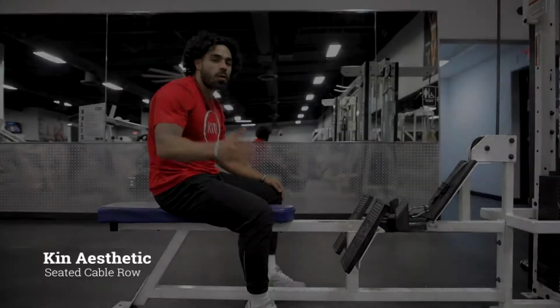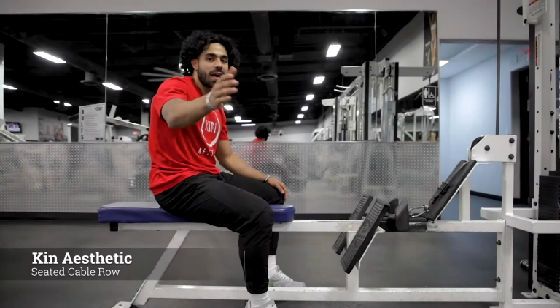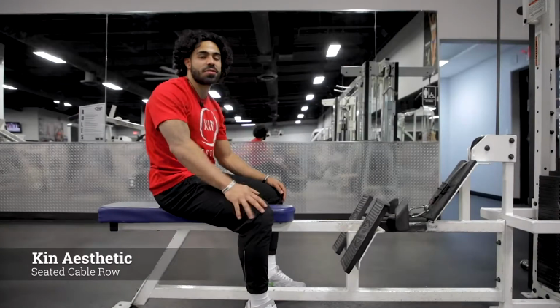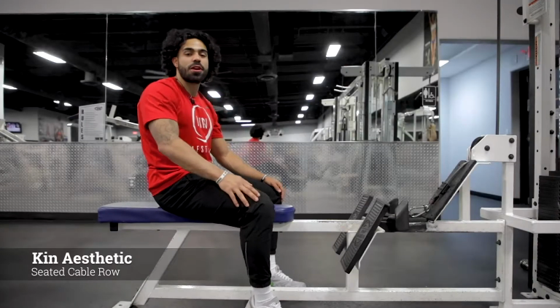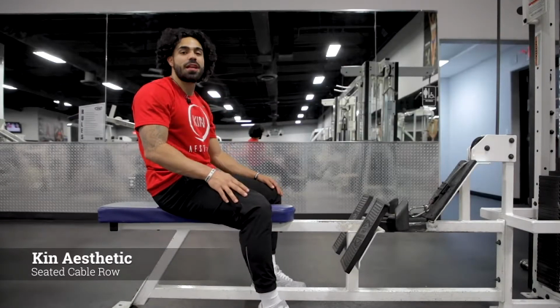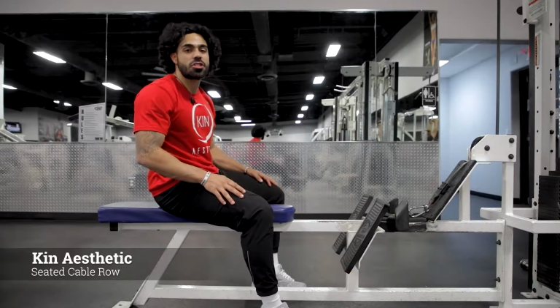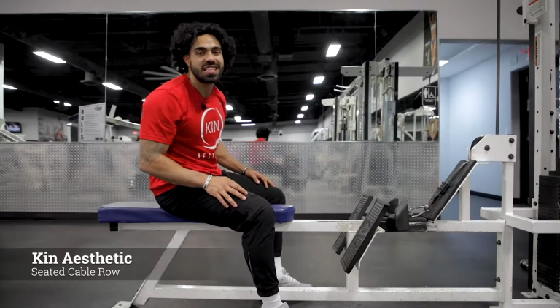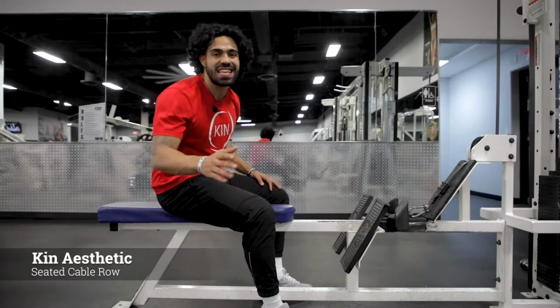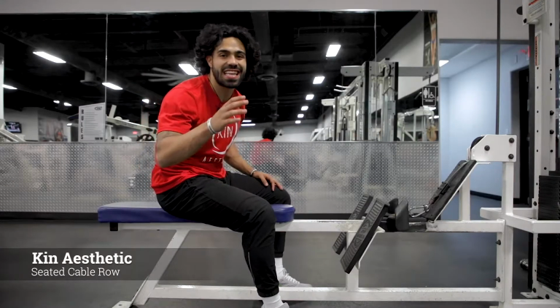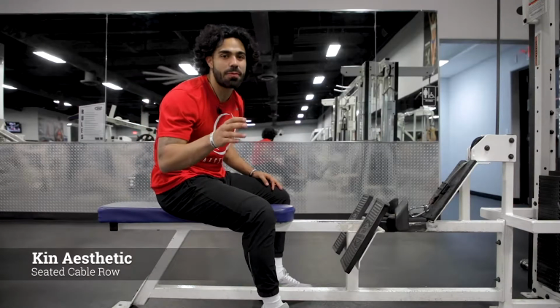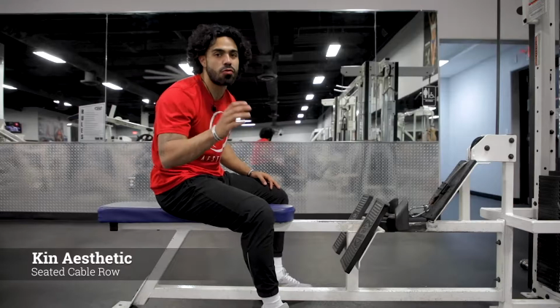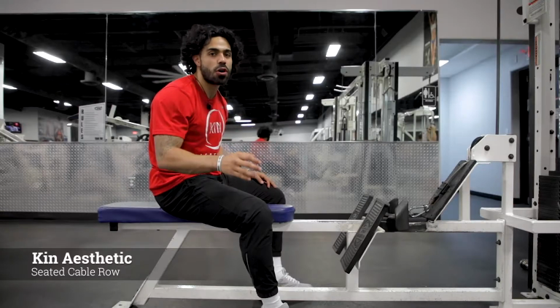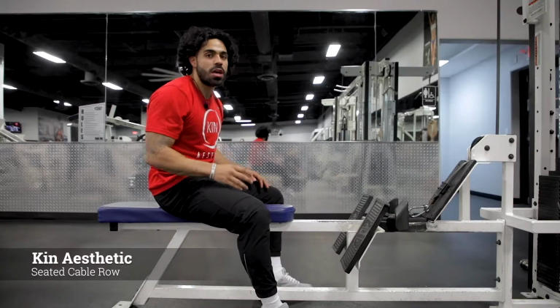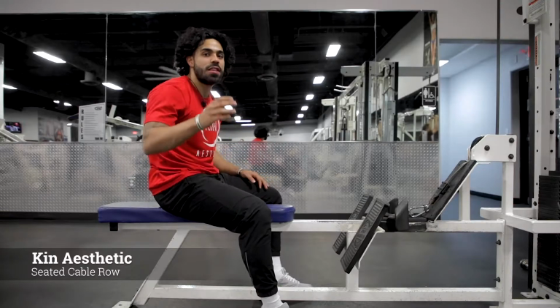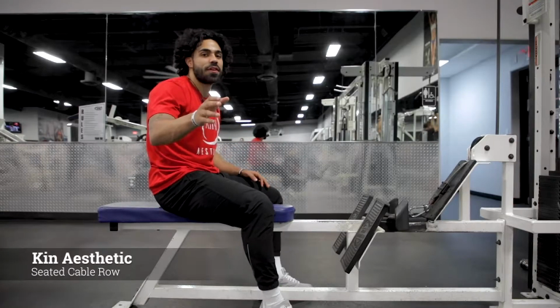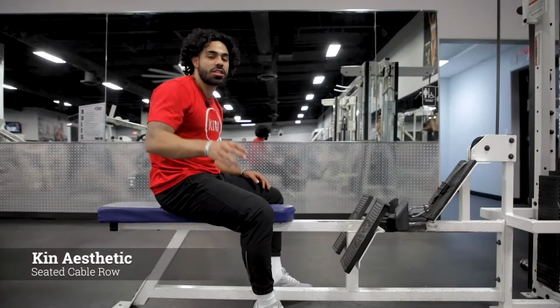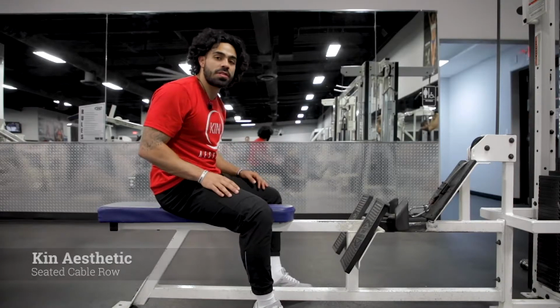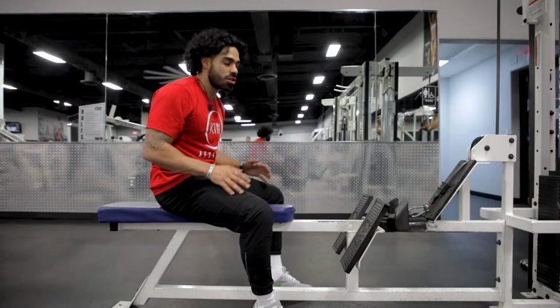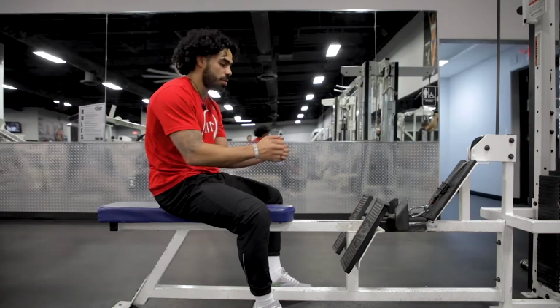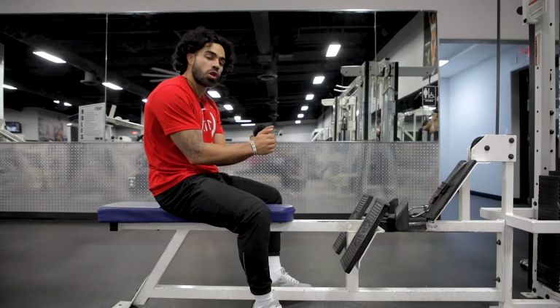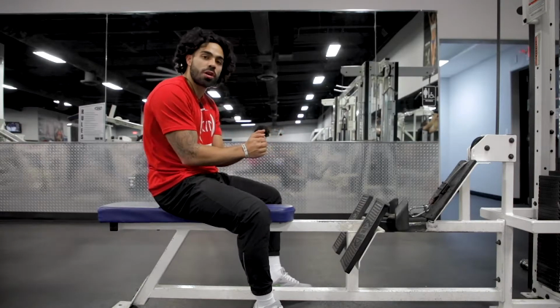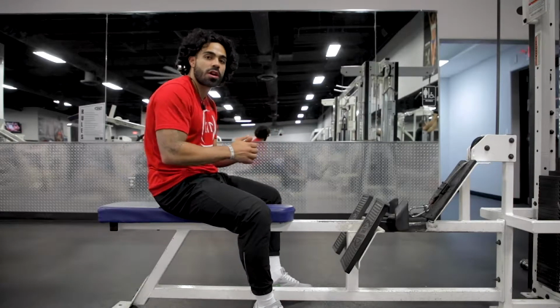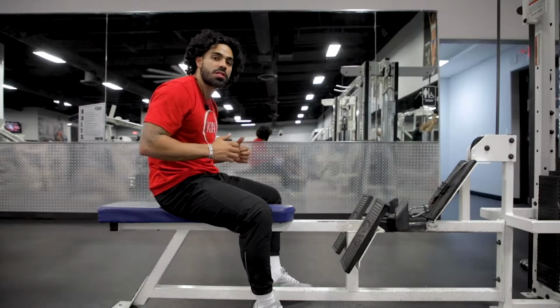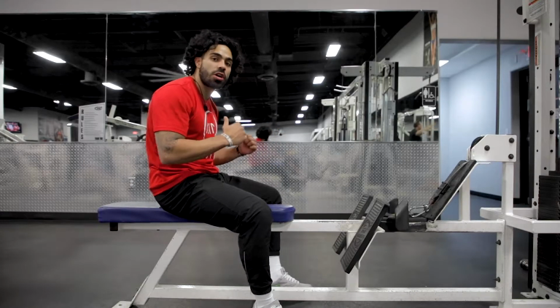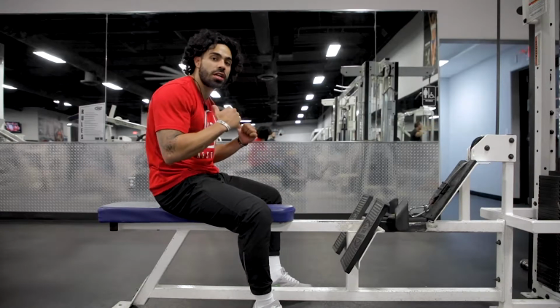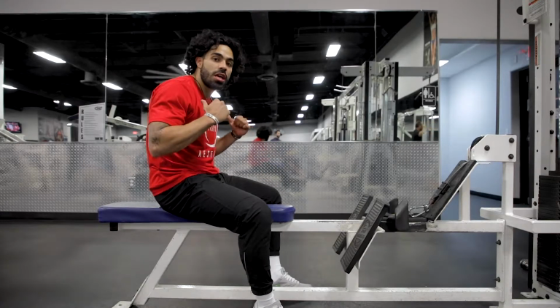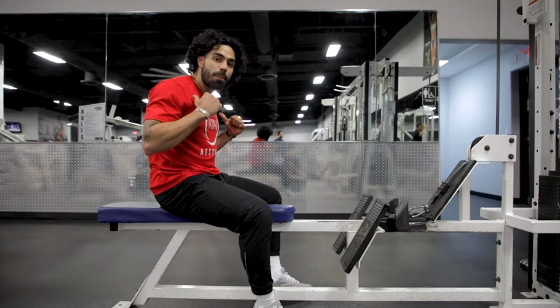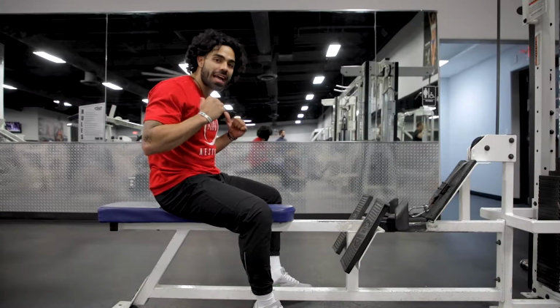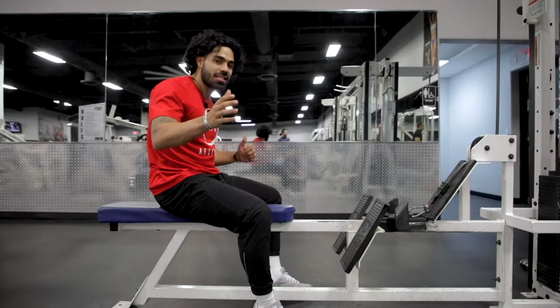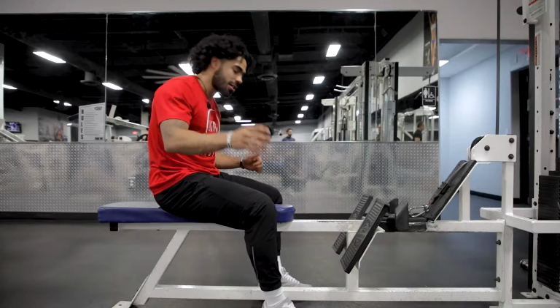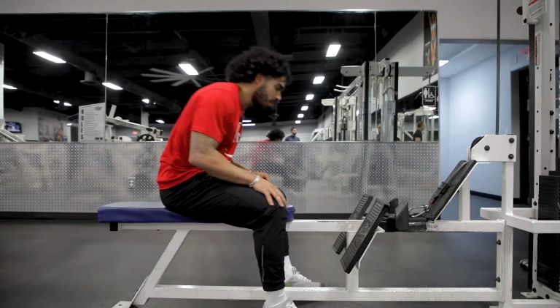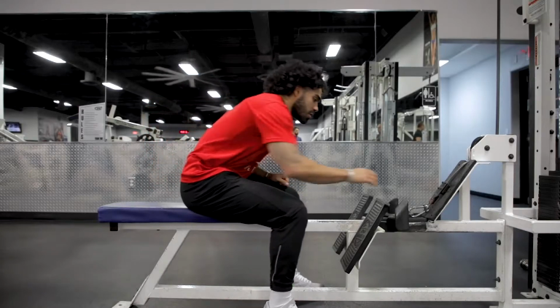What's up guys? Today we're going to be demonstrating the seated cable row. This variation in particular is going to be a close grip, and we're going to be targeting your back. This is exactly how the movement looks.